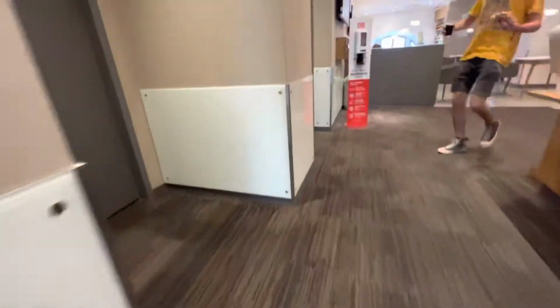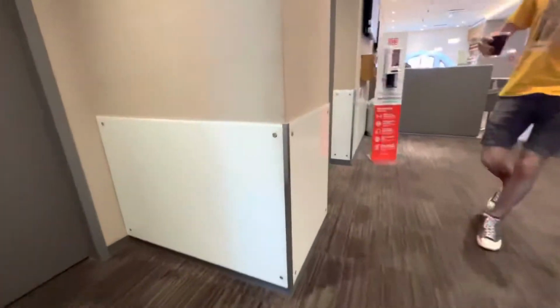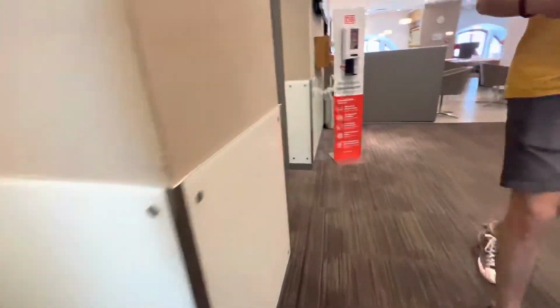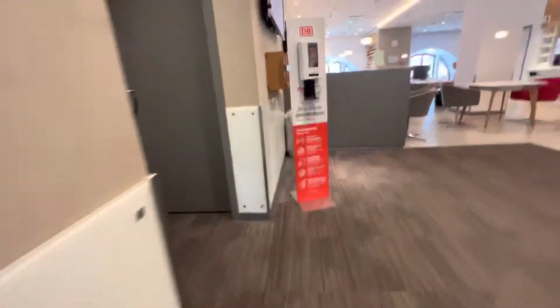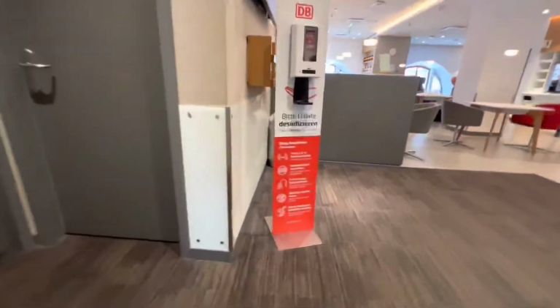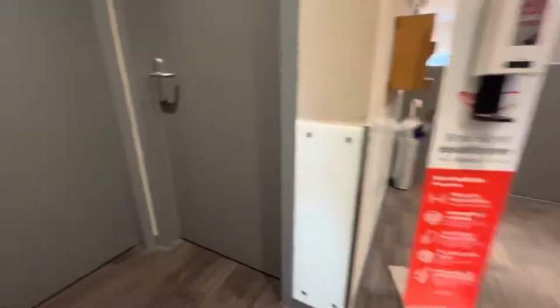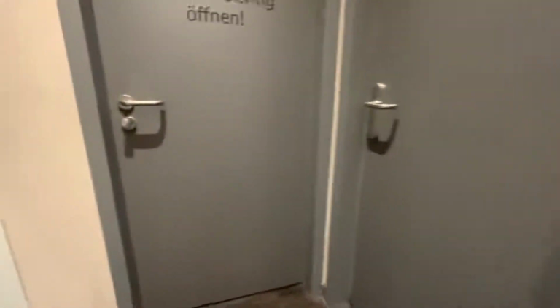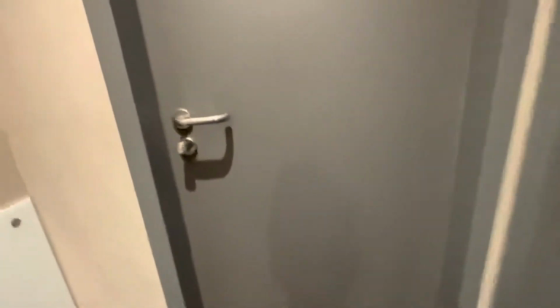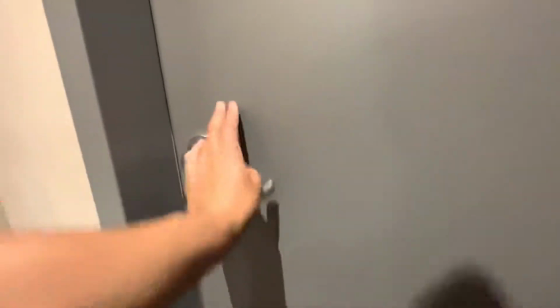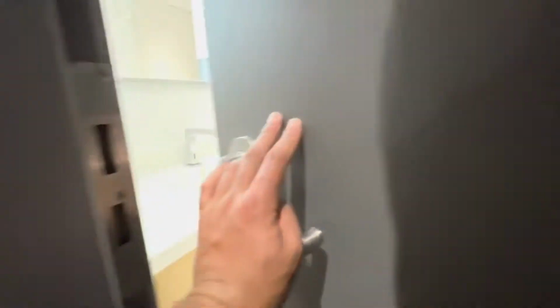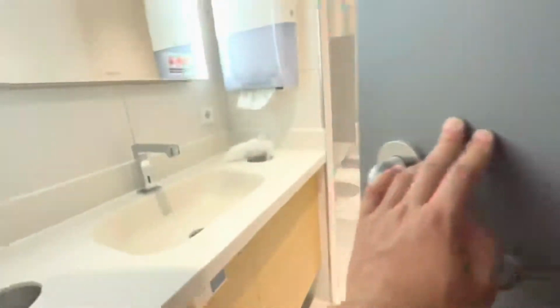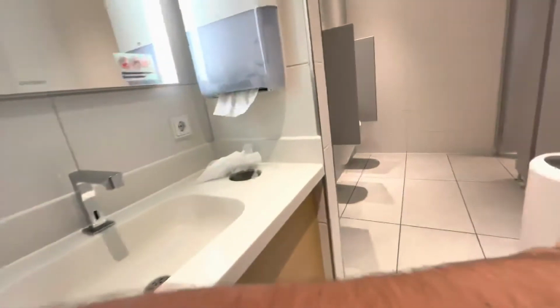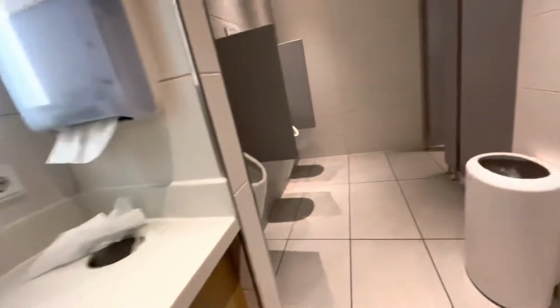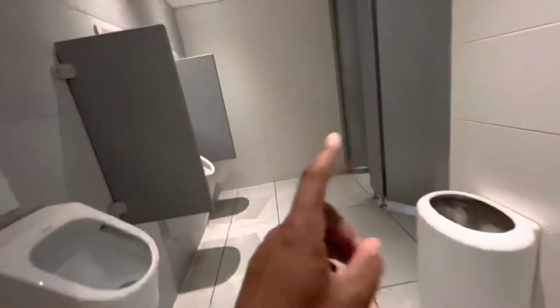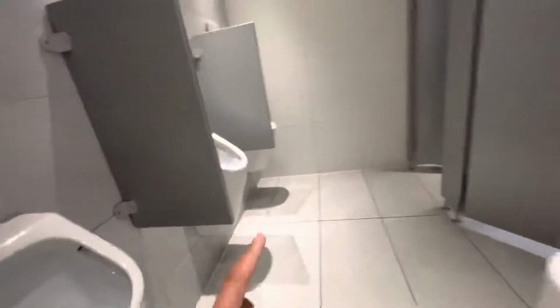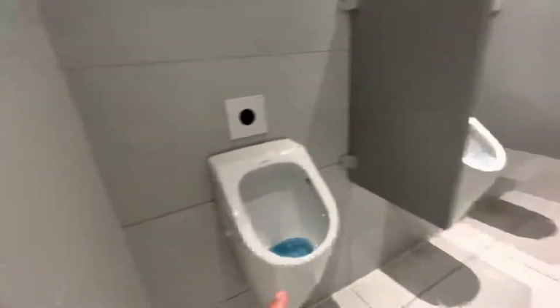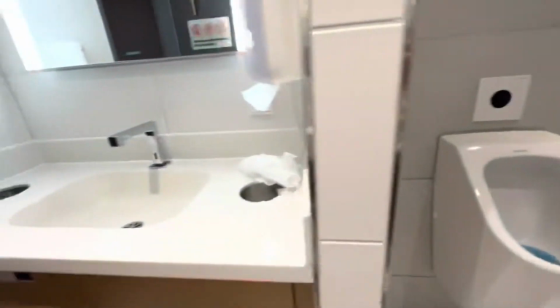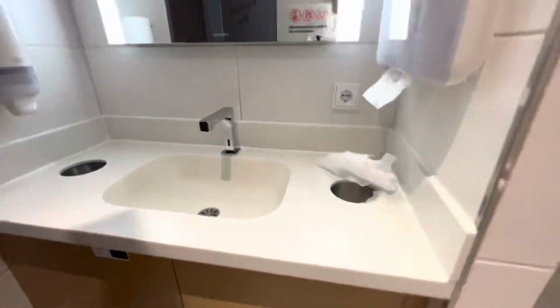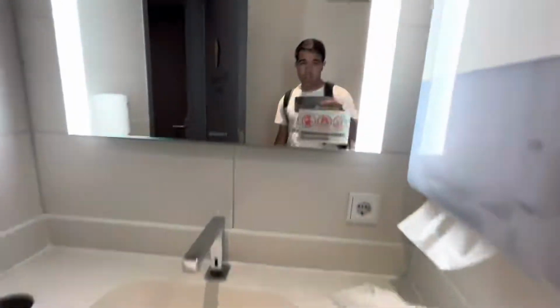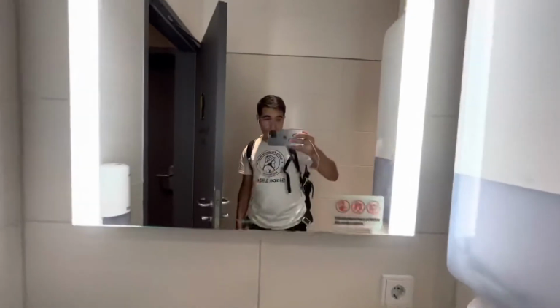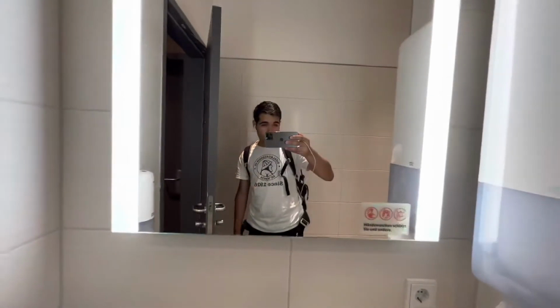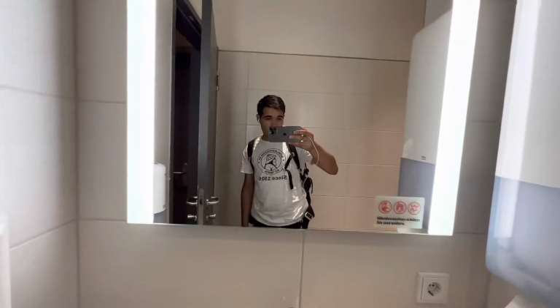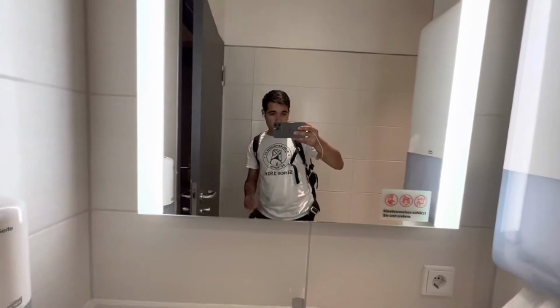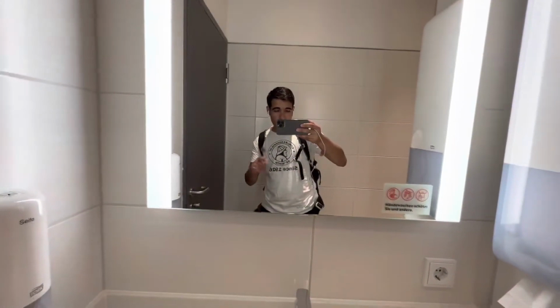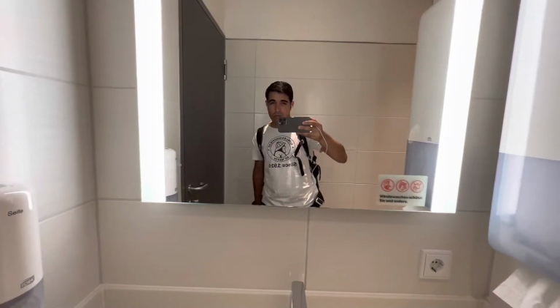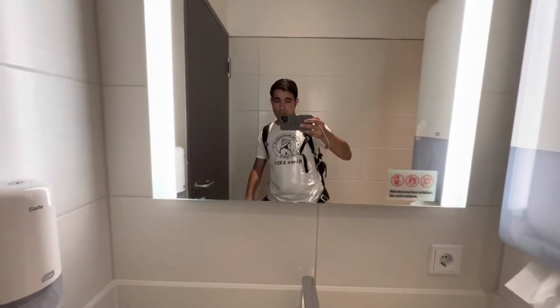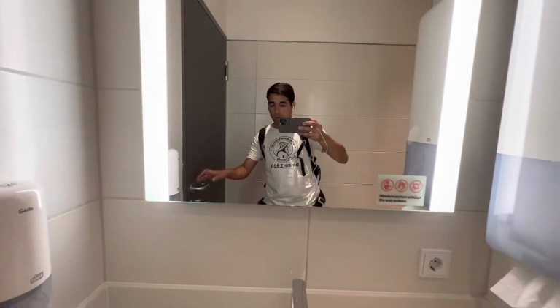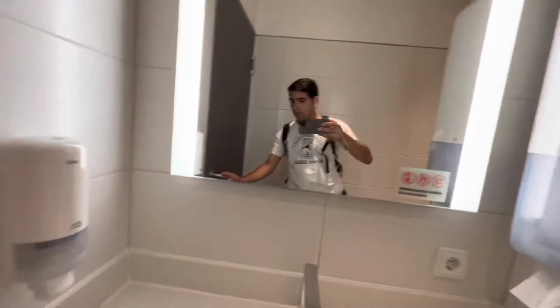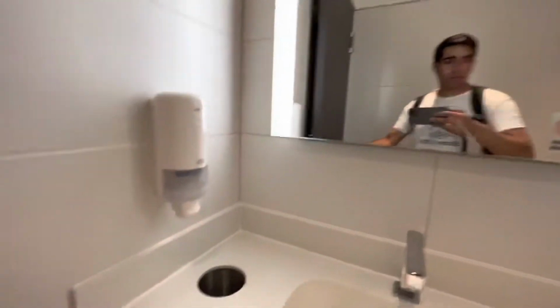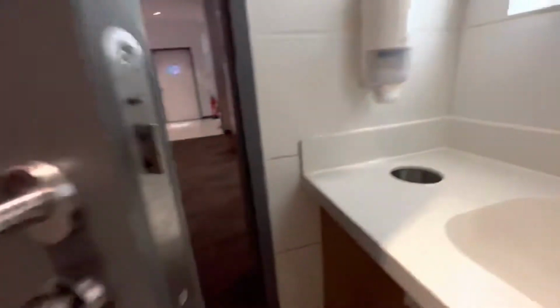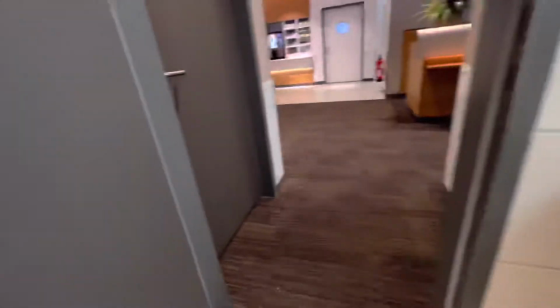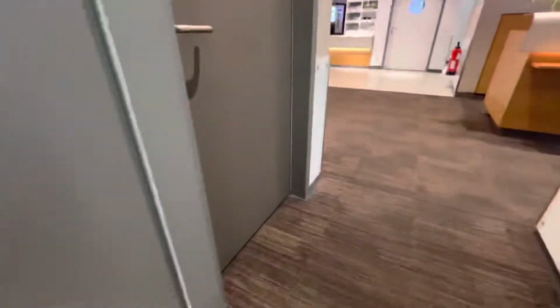And then you'll have your bathrooms over here. Also nothing too special. But the good thing is they're free, whereas in the terminal you will have to pay a euro or something. So that's good in your own bathroom.